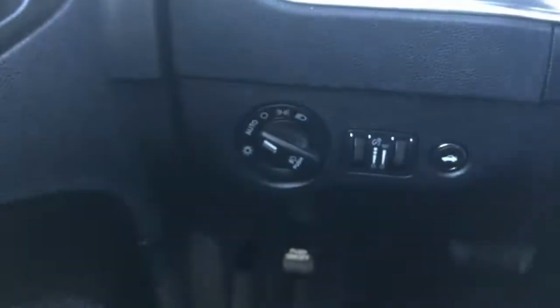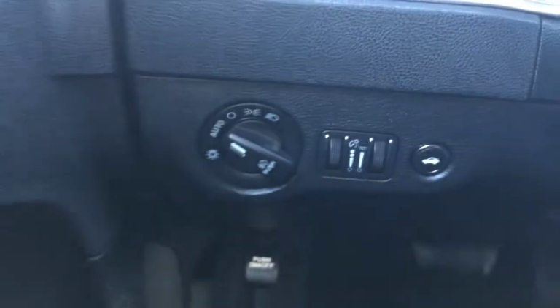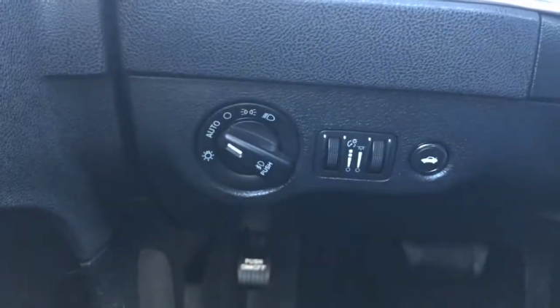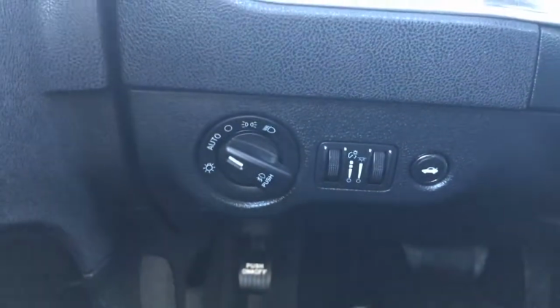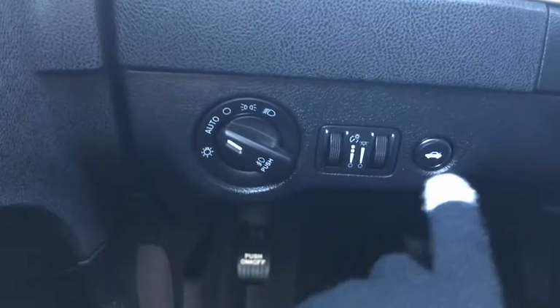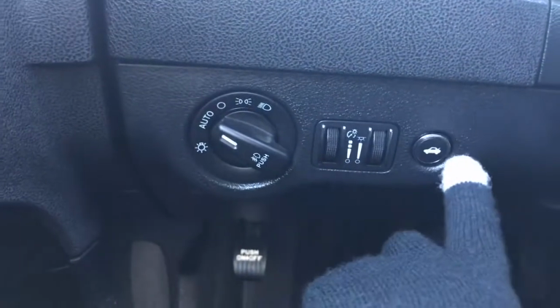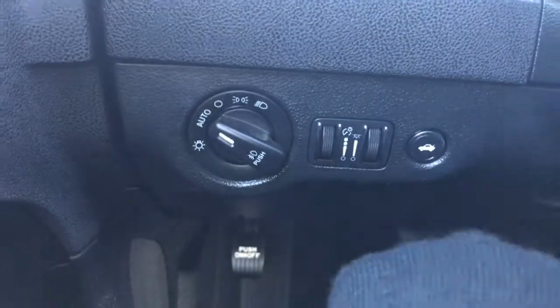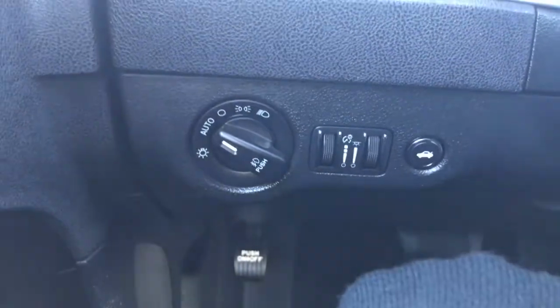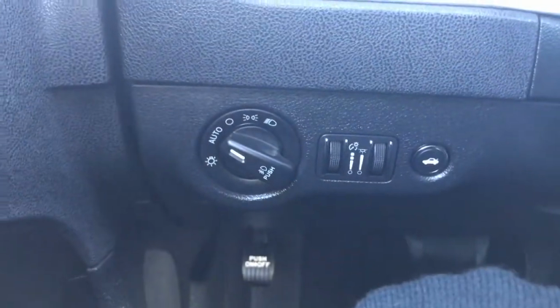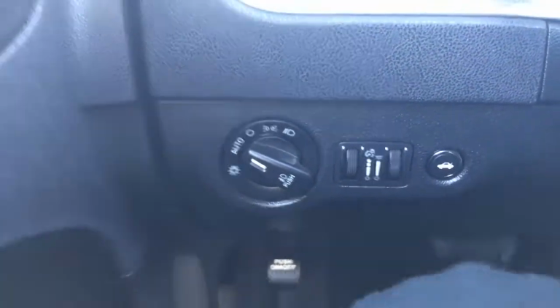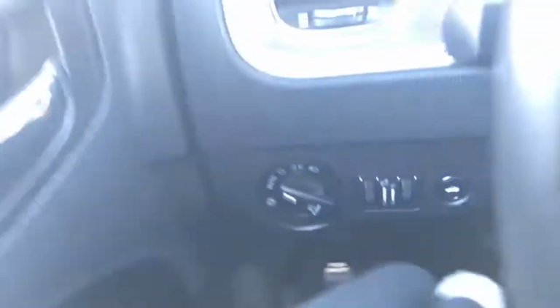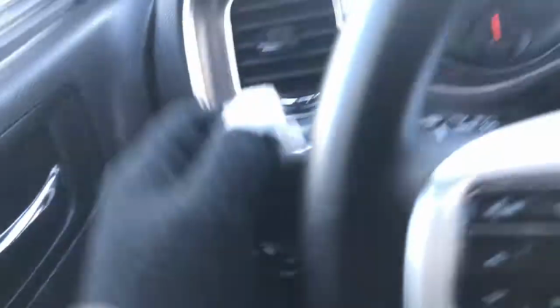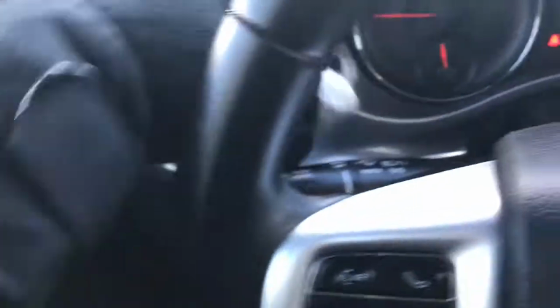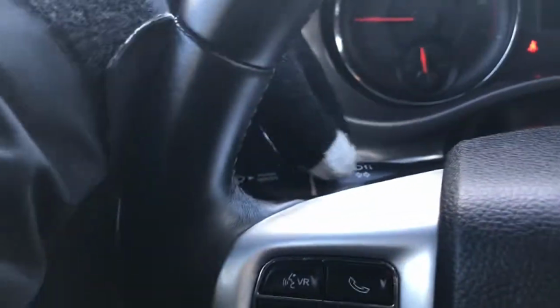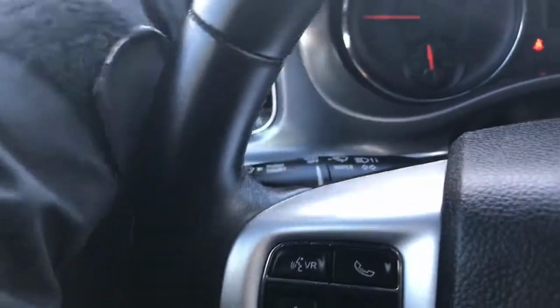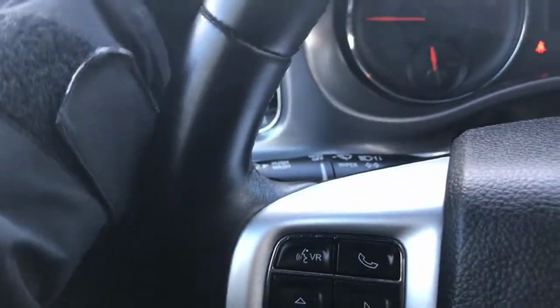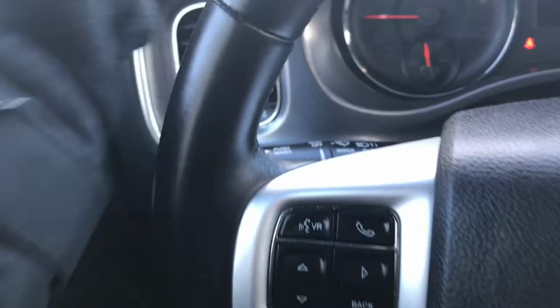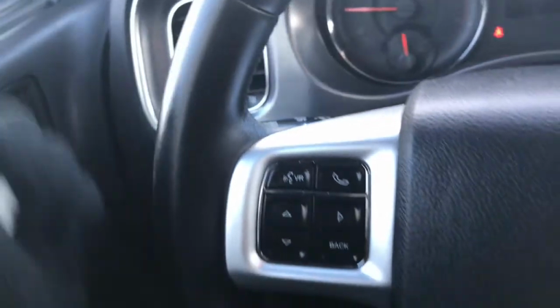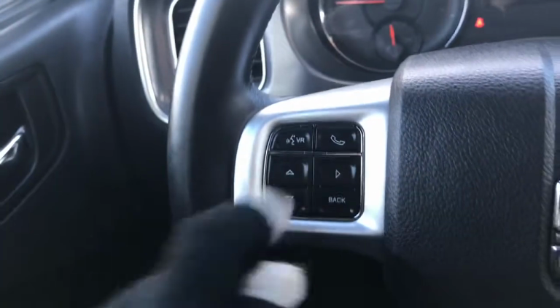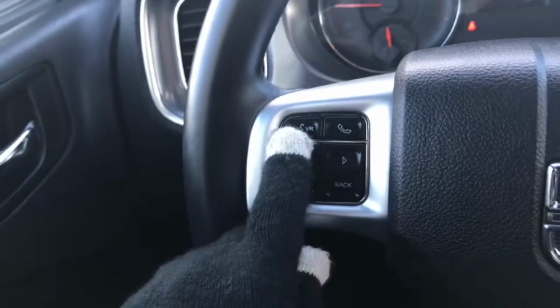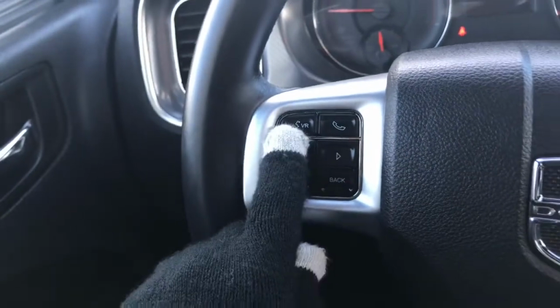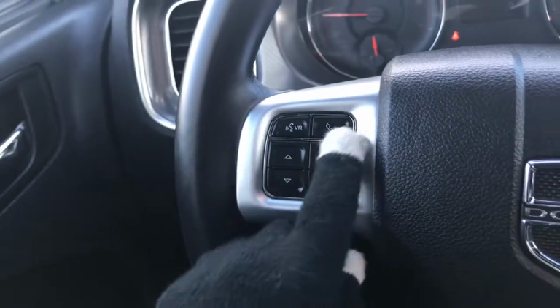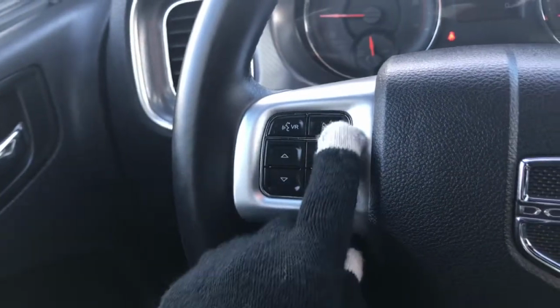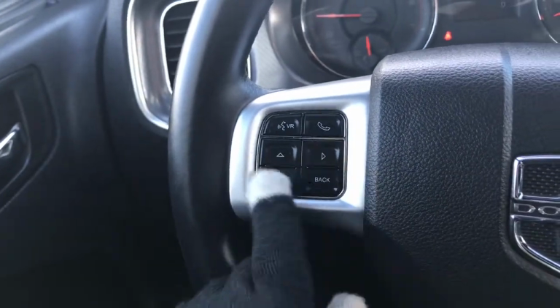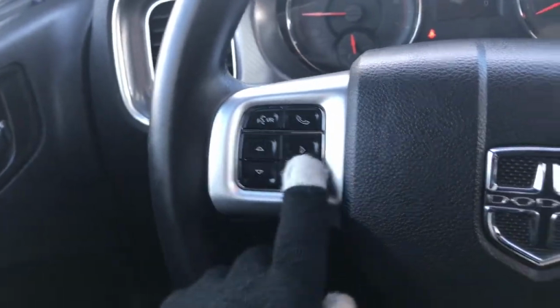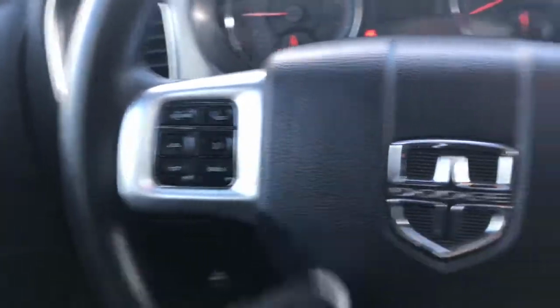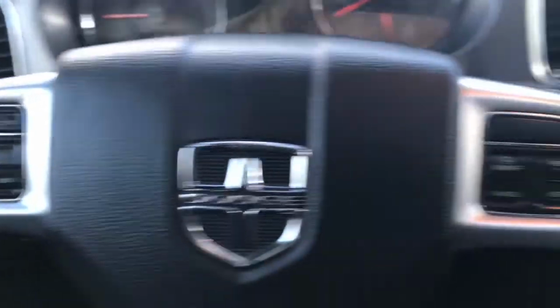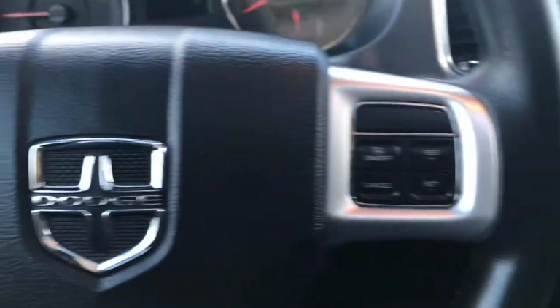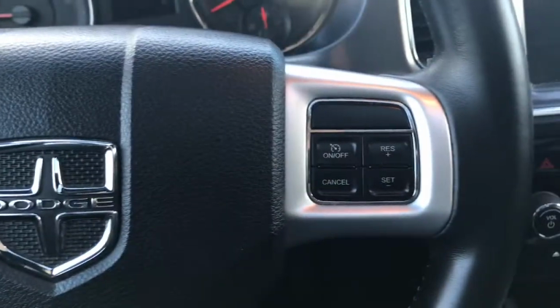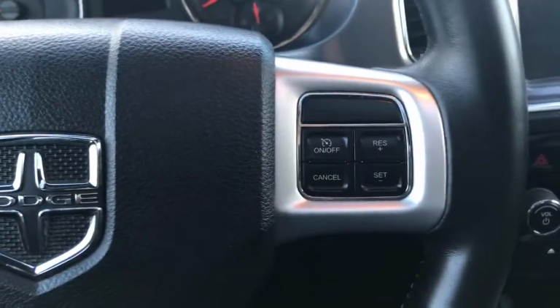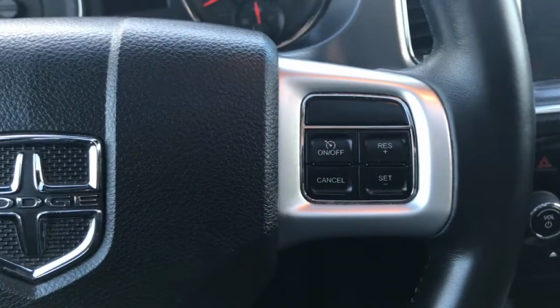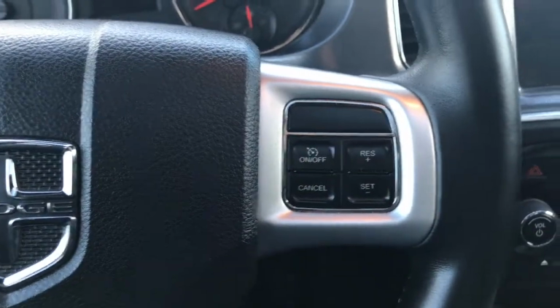We have your lights and the buttons to open up the boot on the left-hand side. We have your windscreen wipers on the back of the steering wheel, your voice recognition, Bluetooth and screen options, as well as your cruise control.